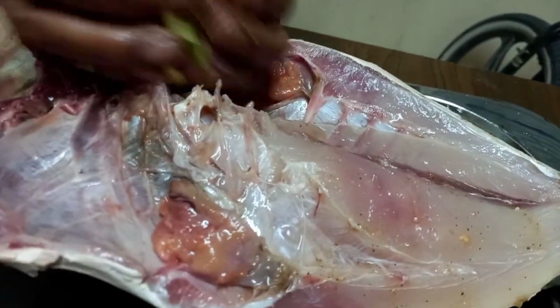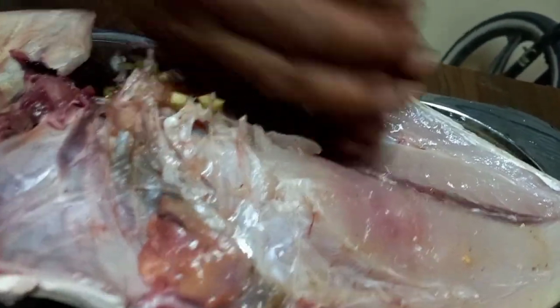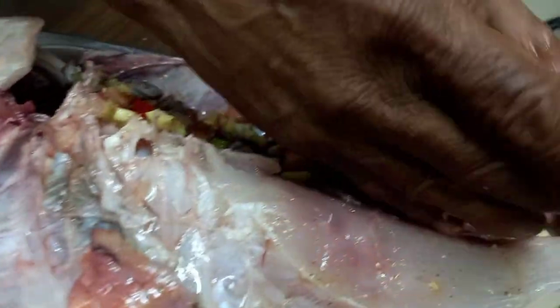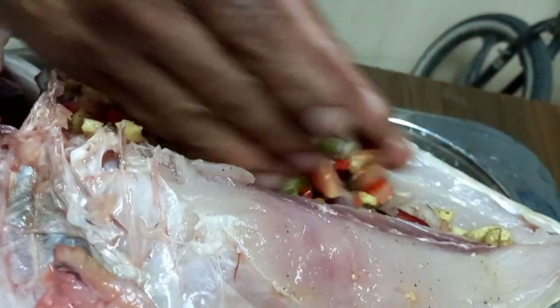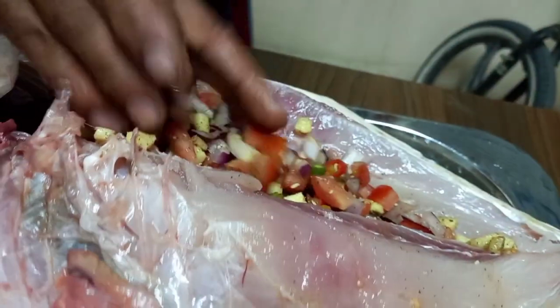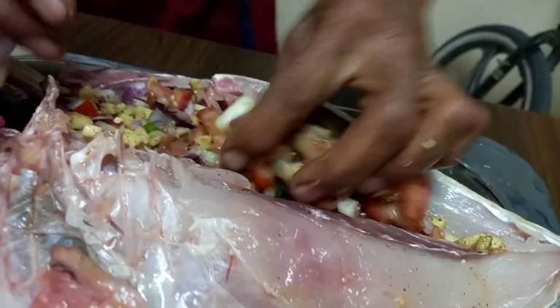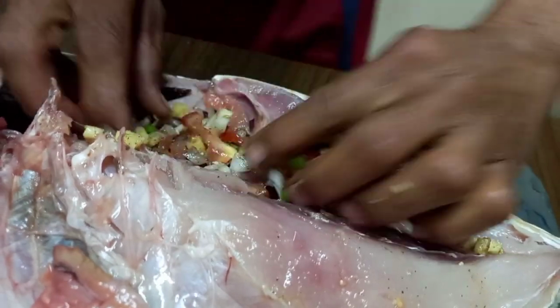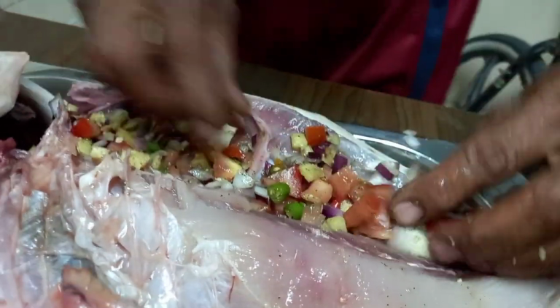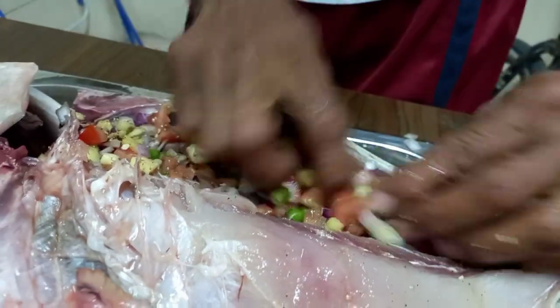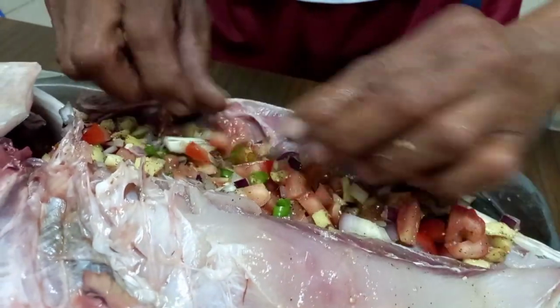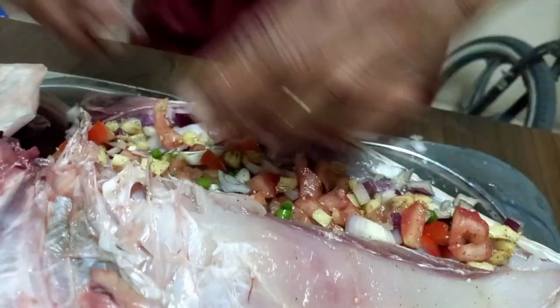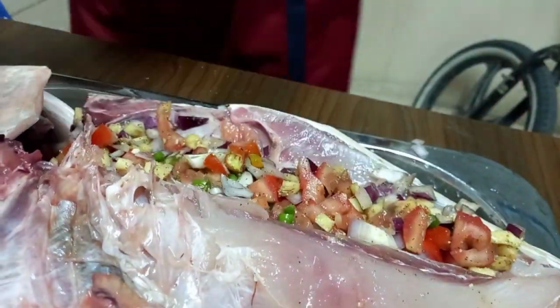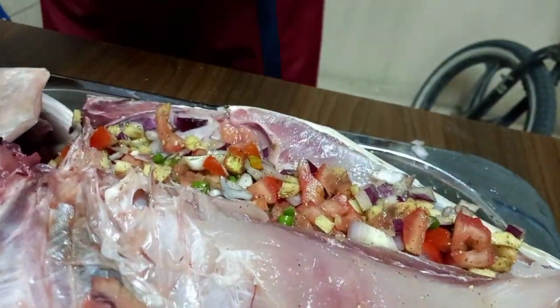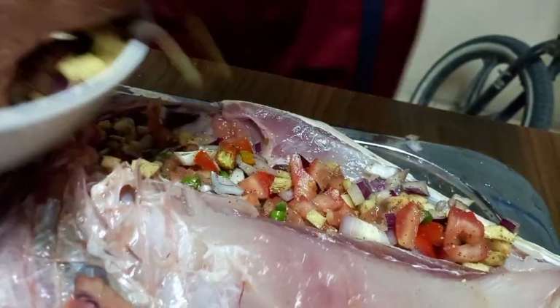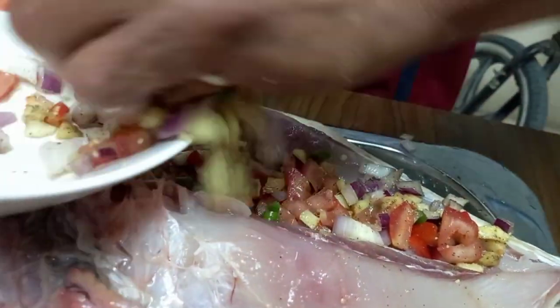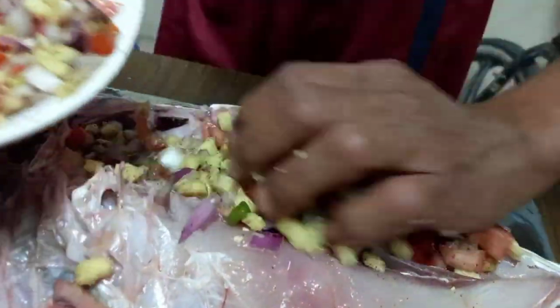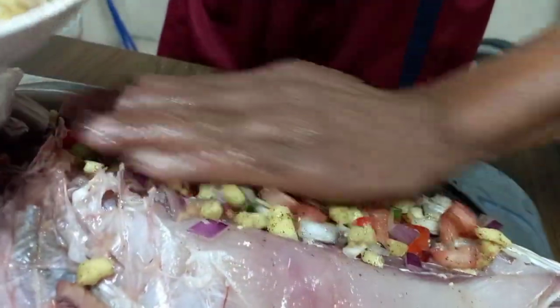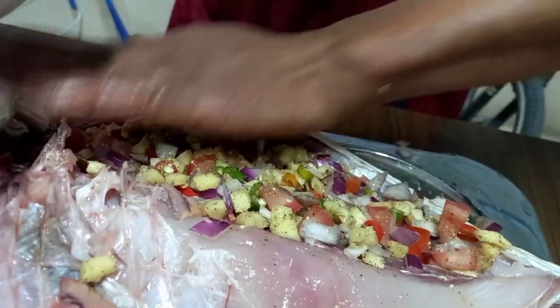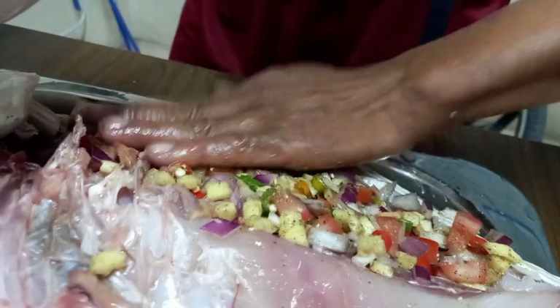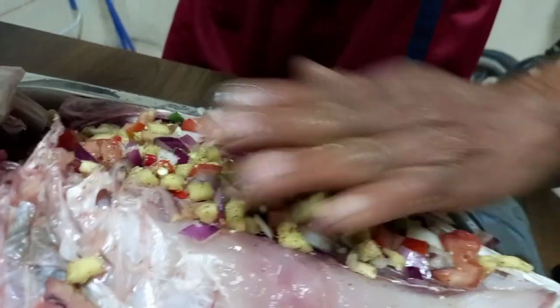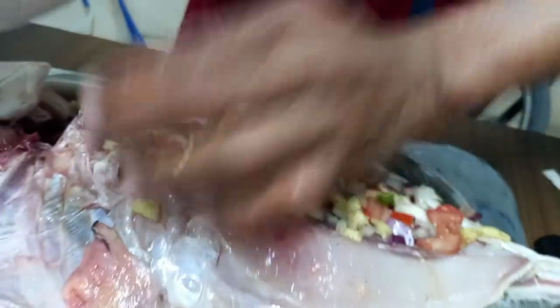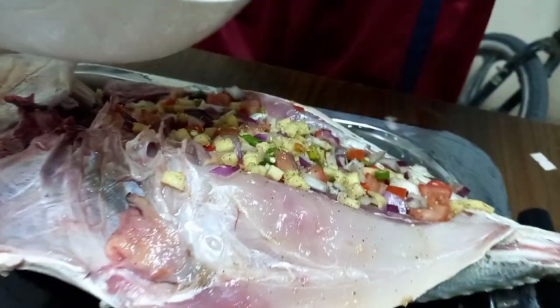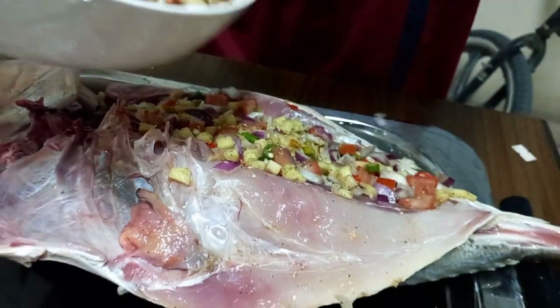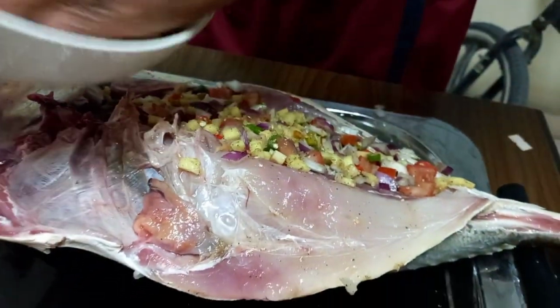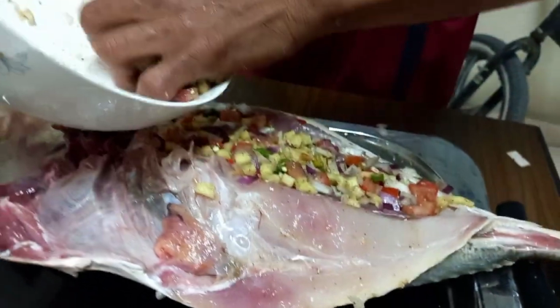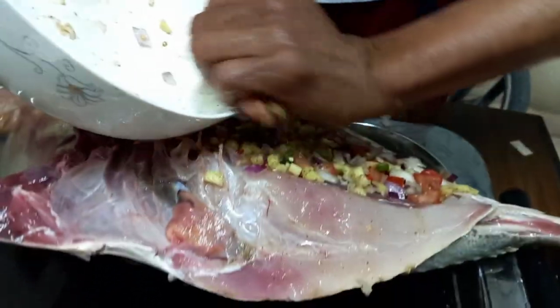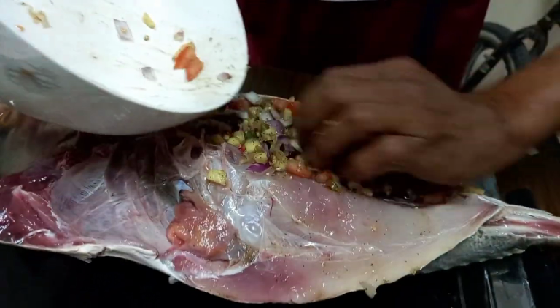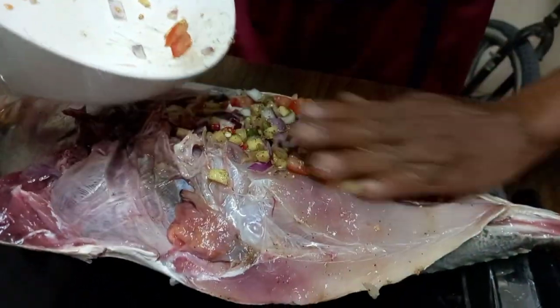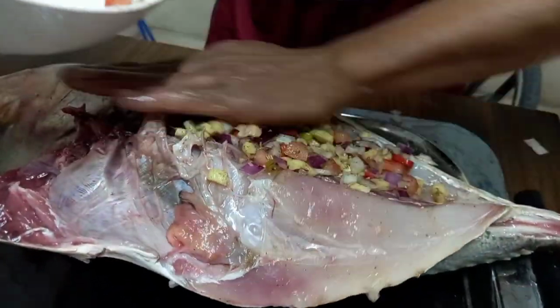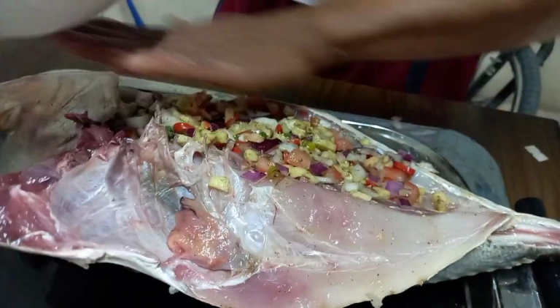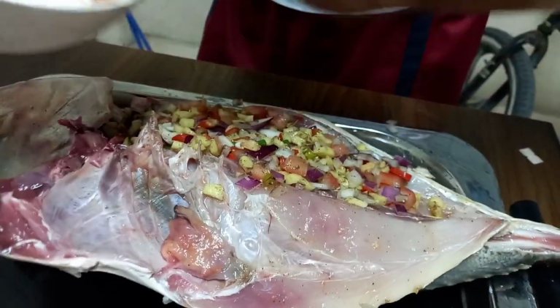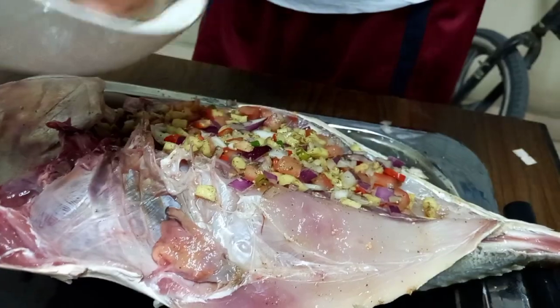Ayan, lami na naman ito. Ayan, tapos babalutin natin ng foil.